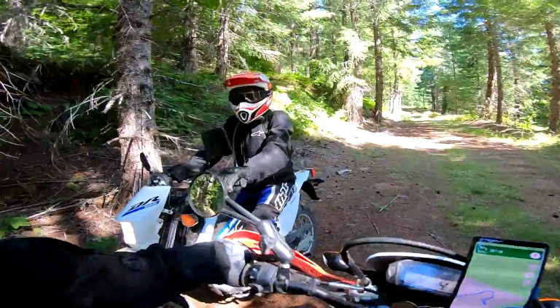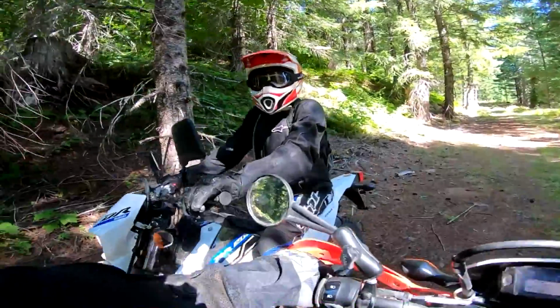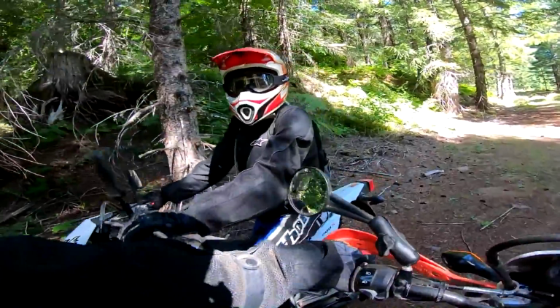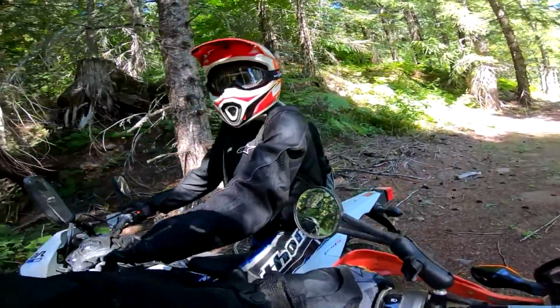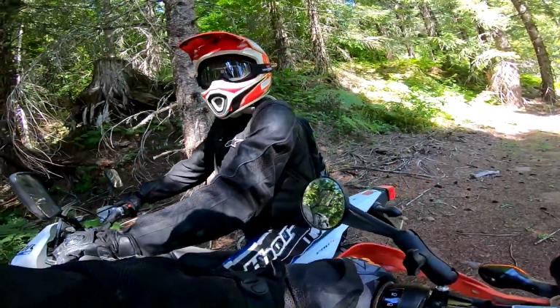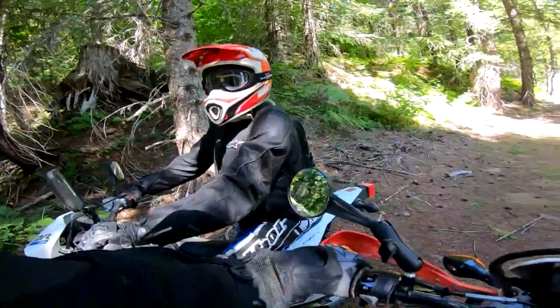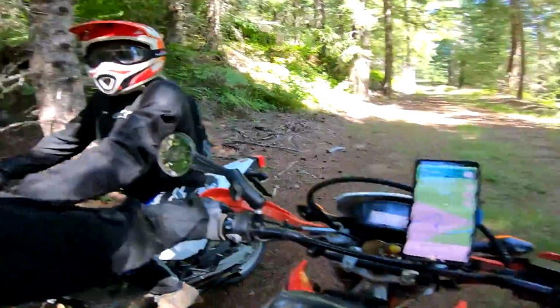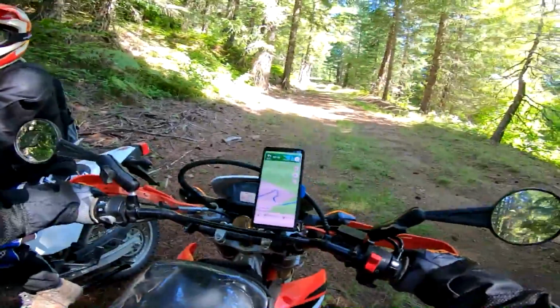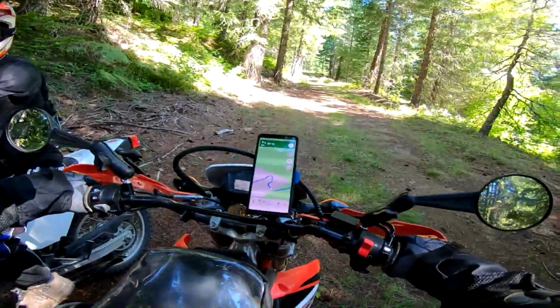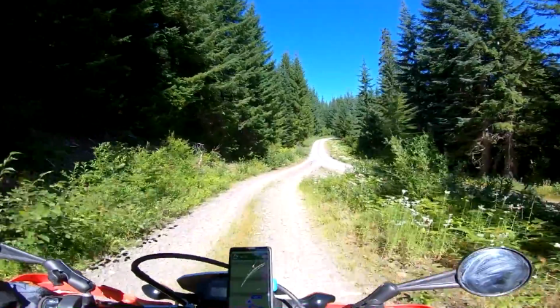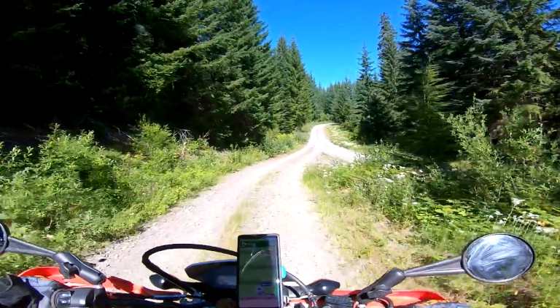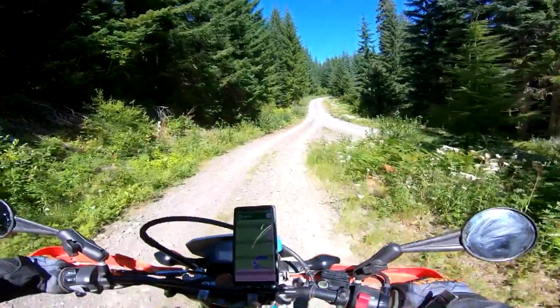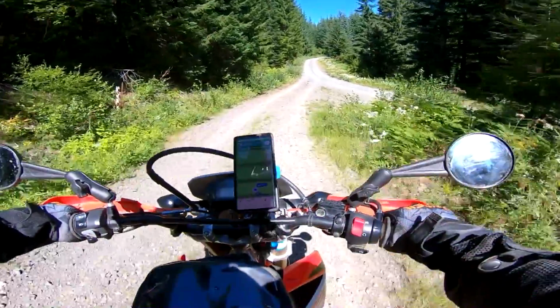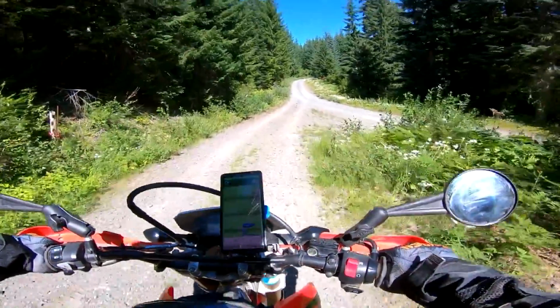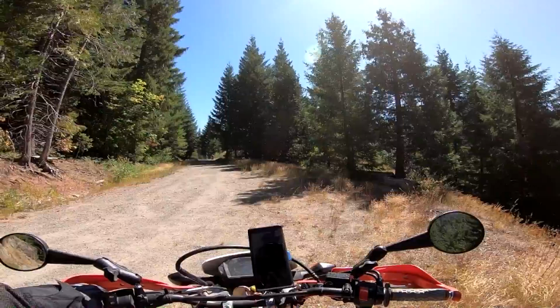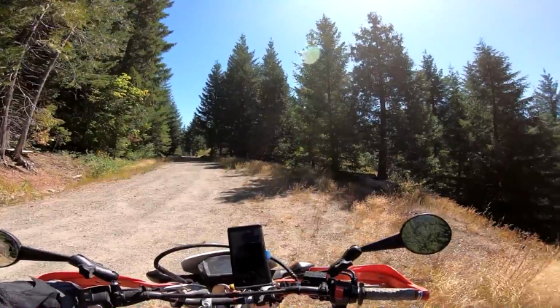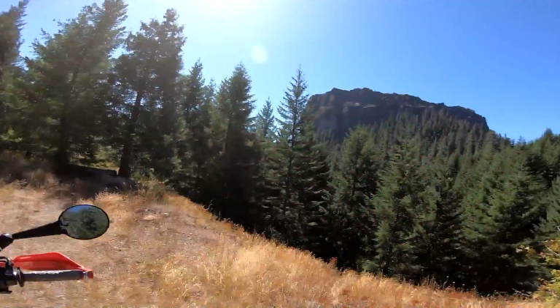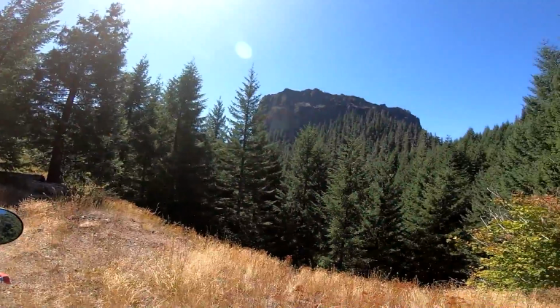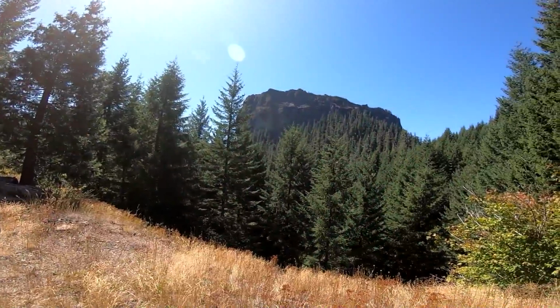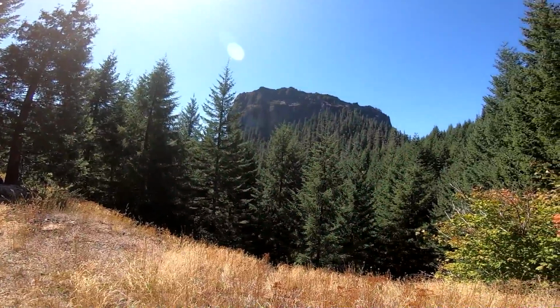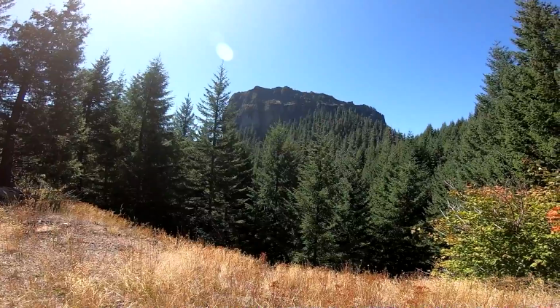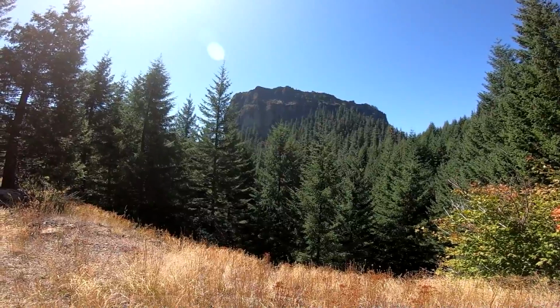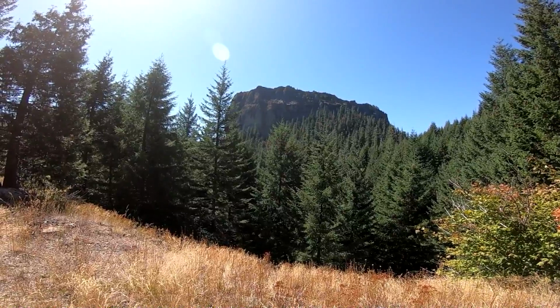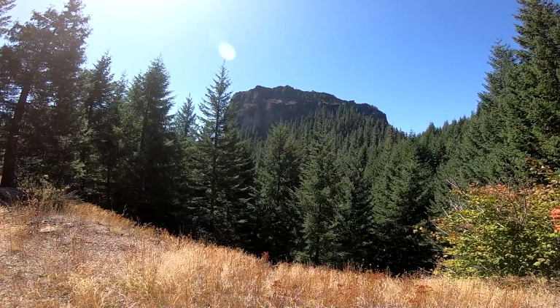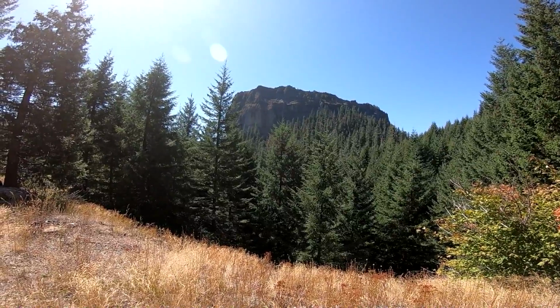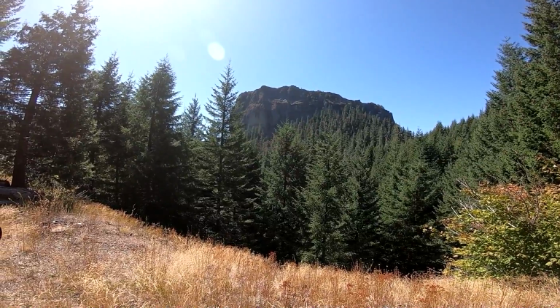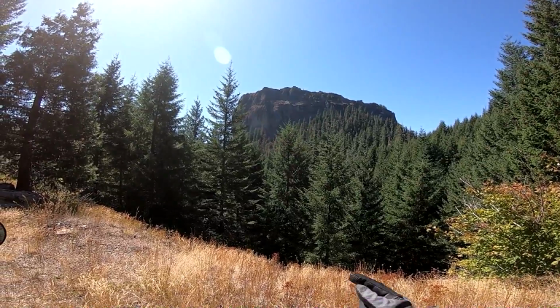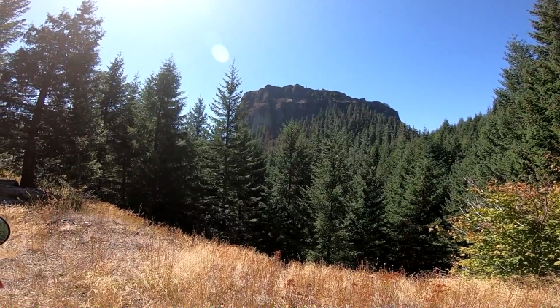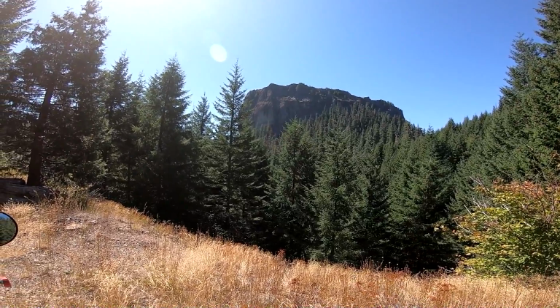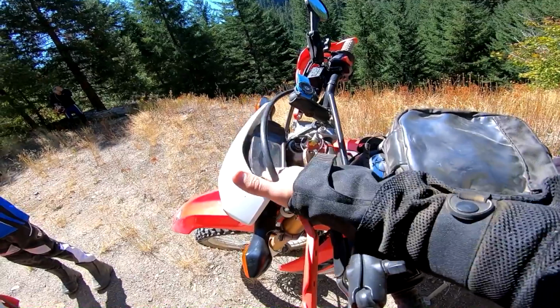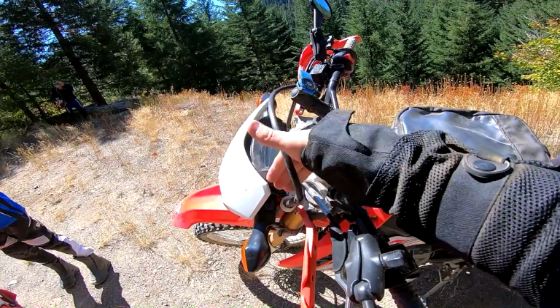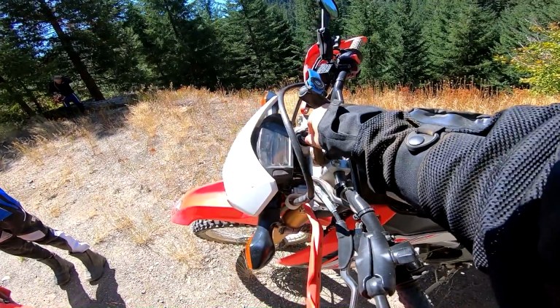I've never had this problem before. It usually takes me right there. Oh, this road looks a lot better actually. I'm certain the scale is not coming across on the camera. This rock is a thousand feet high. One solid rock. We're going to sit for a bit.